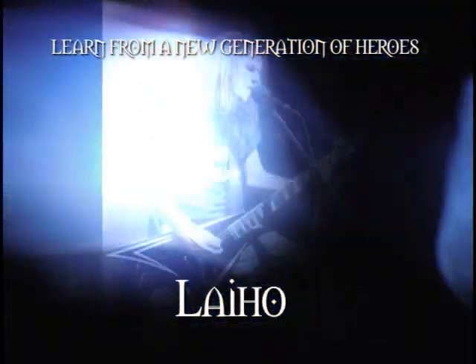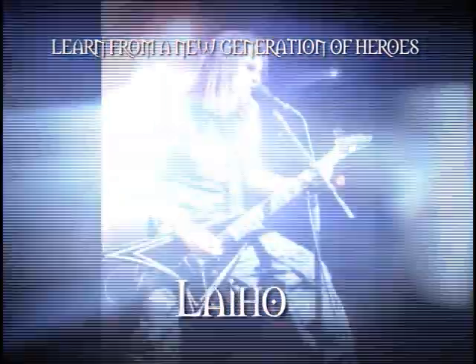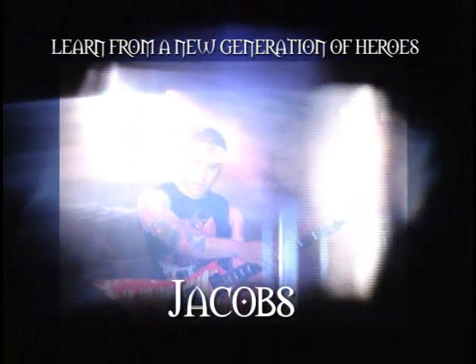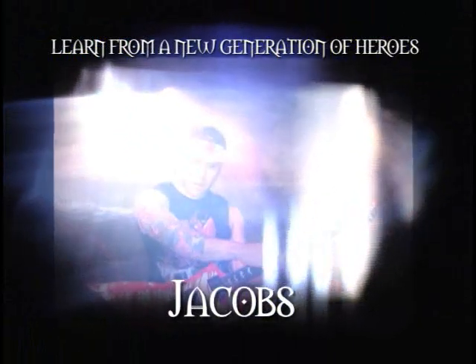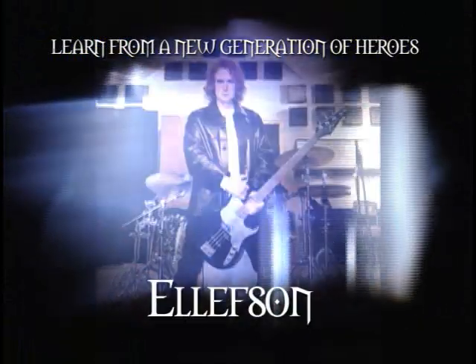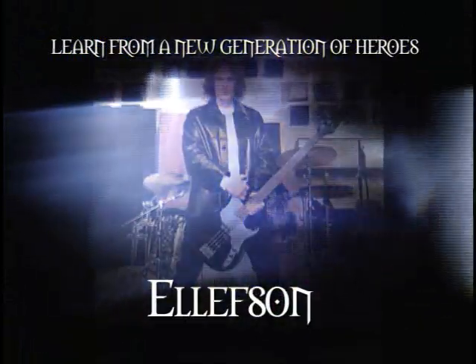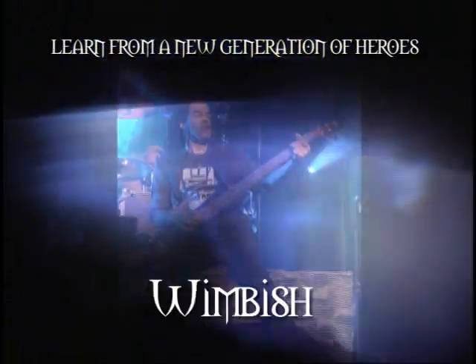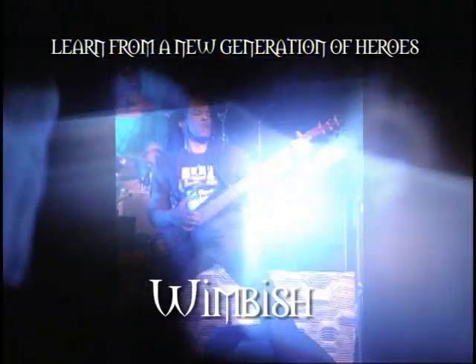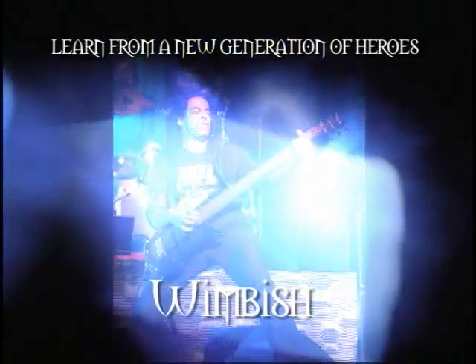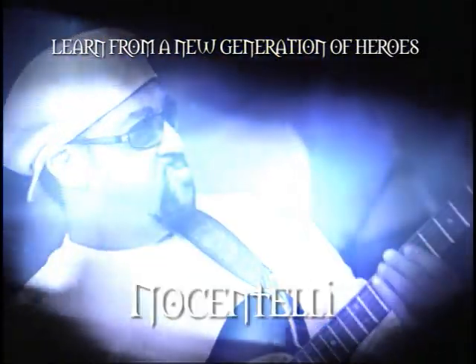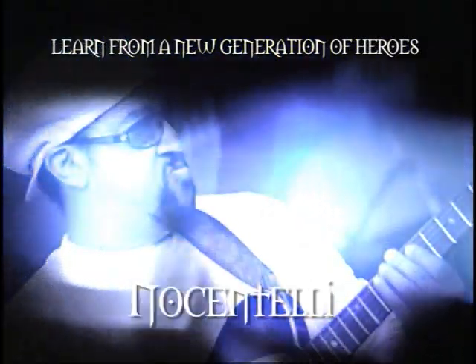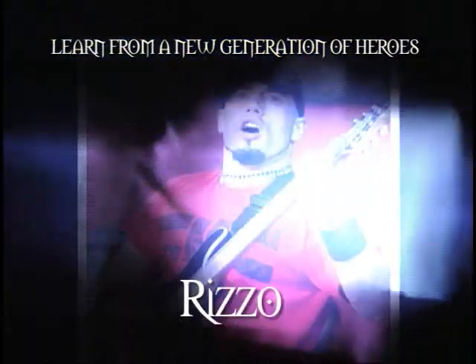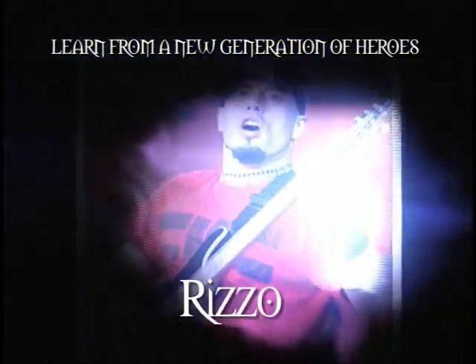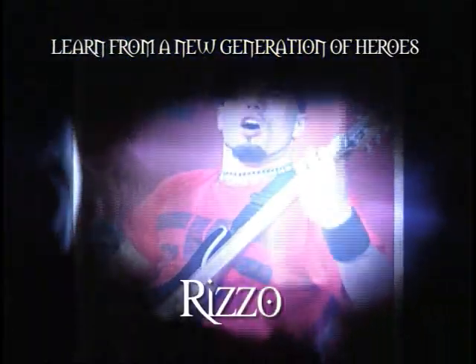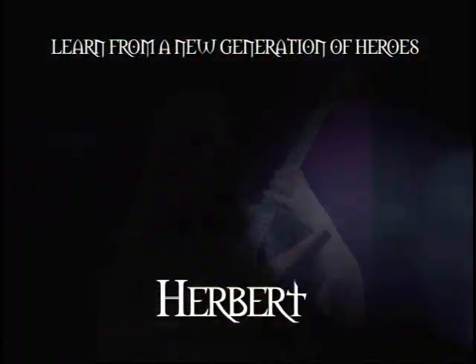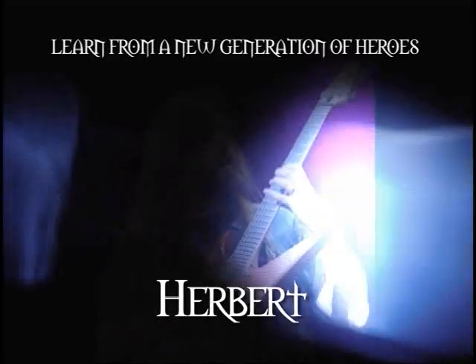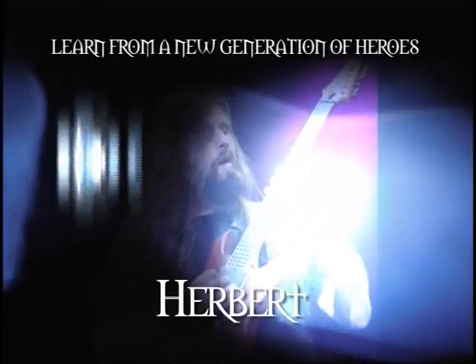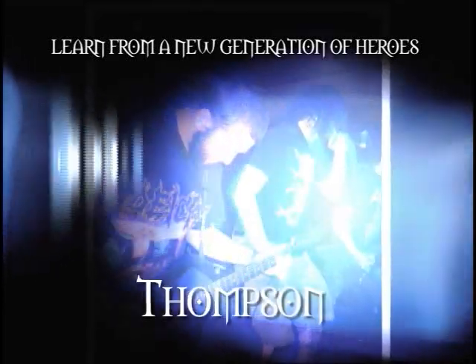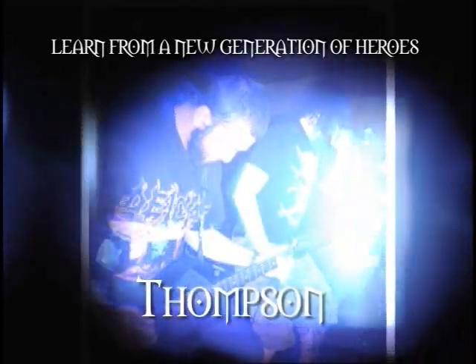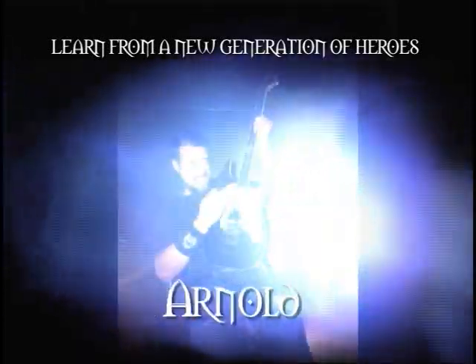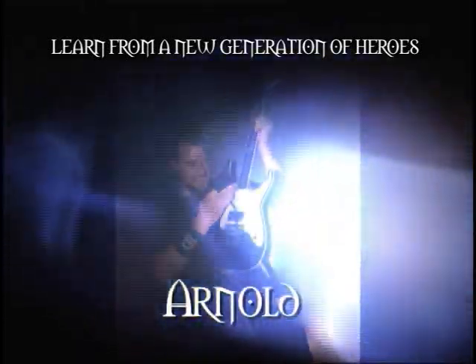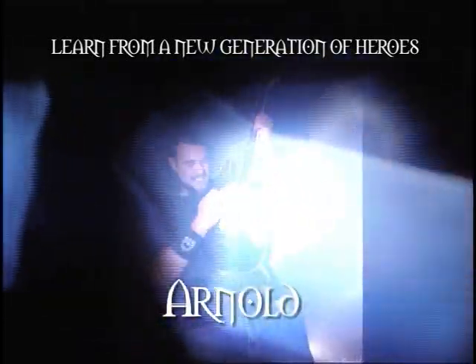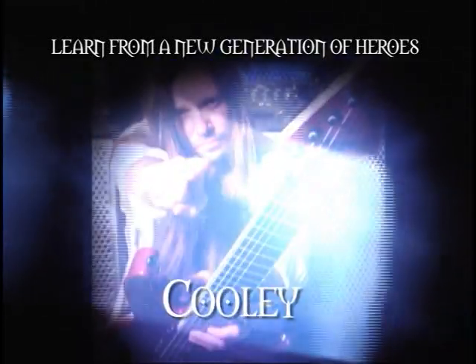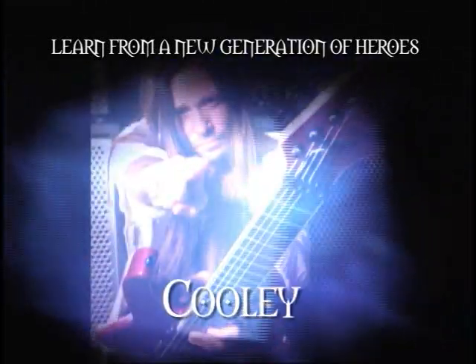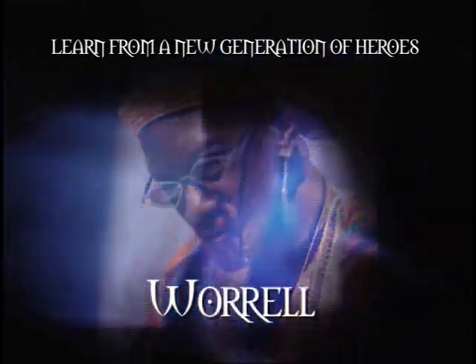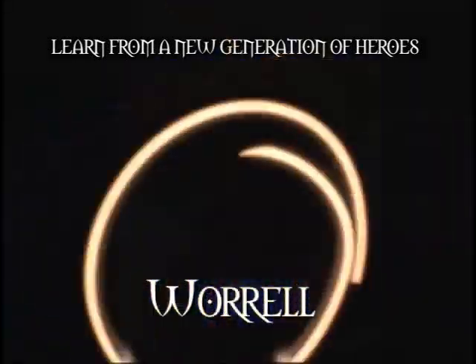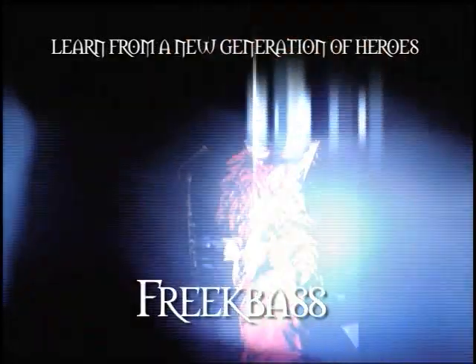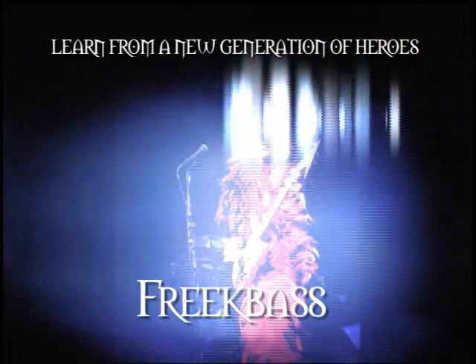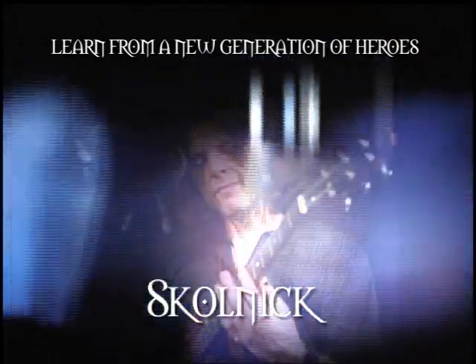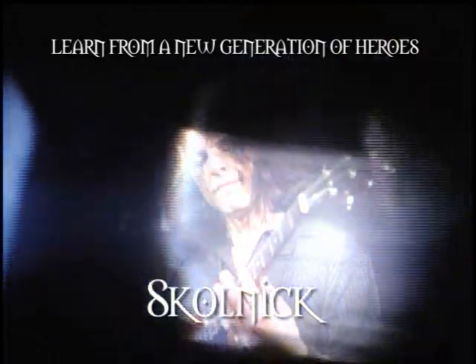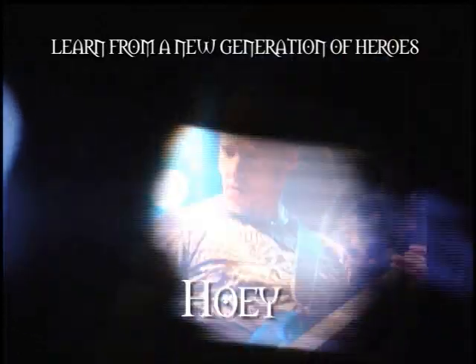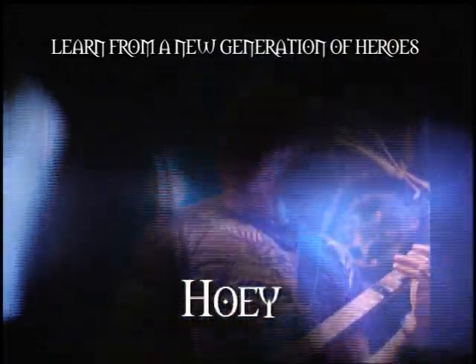The RockHouse Method is the fastest growing and most widely used music instruction system in the world. RockHouse's accelerated yet easy to use system incorporates DVD, print, and the internet for a fully interactive learning experience.